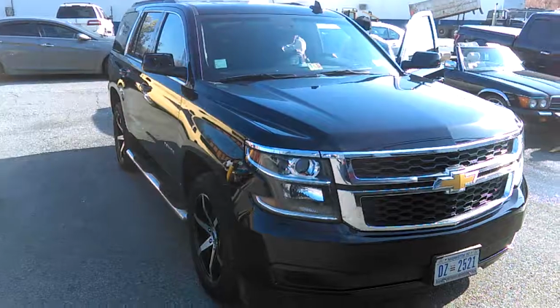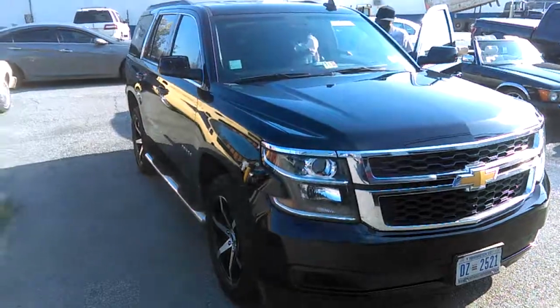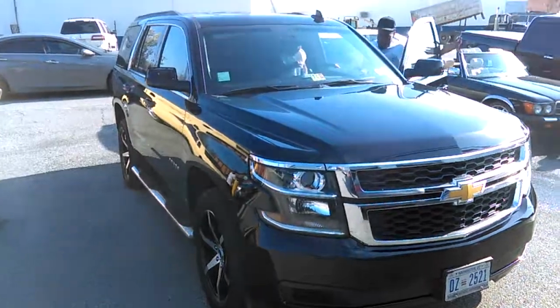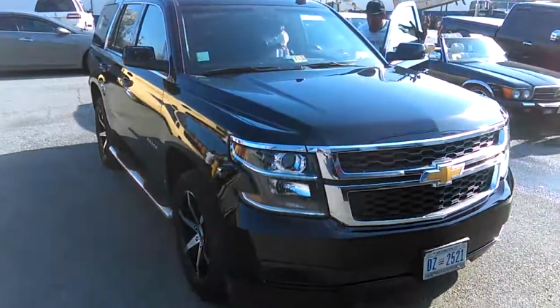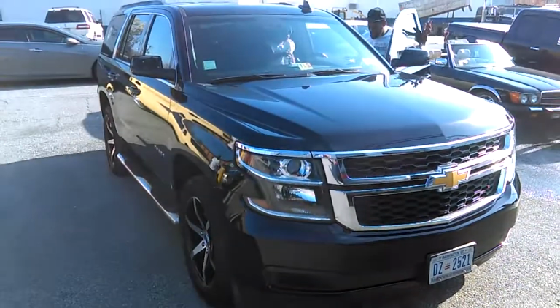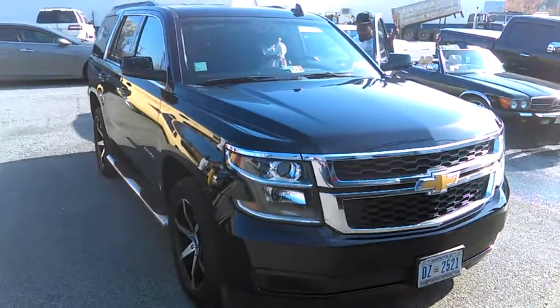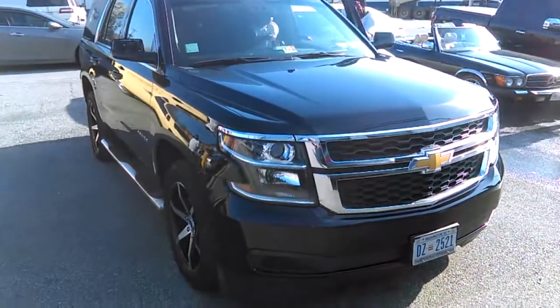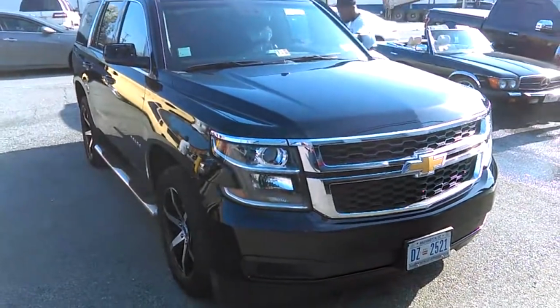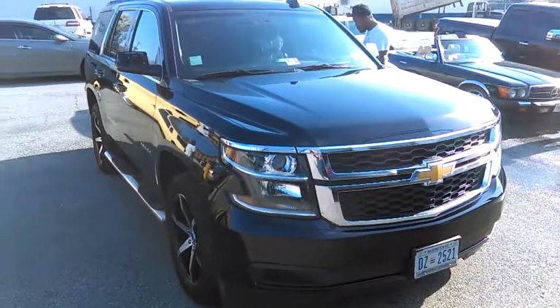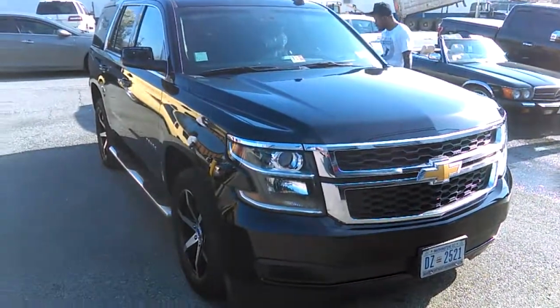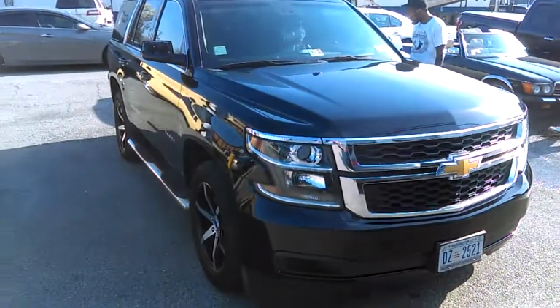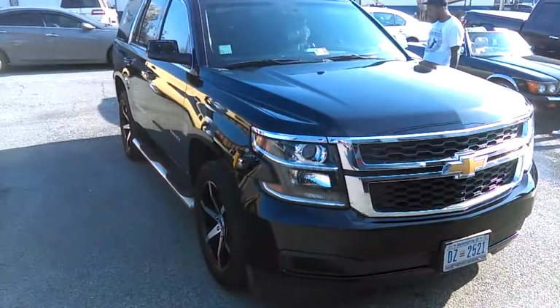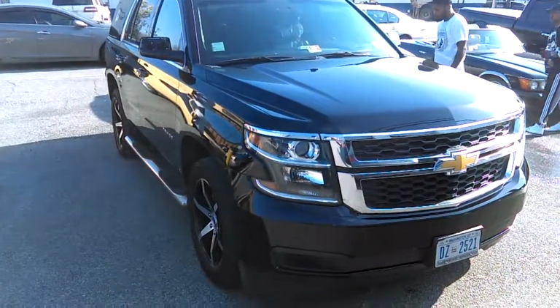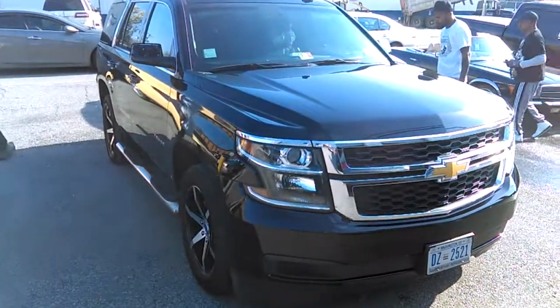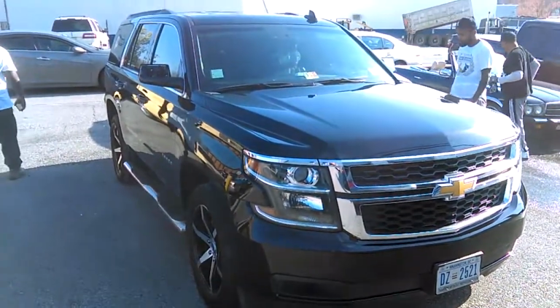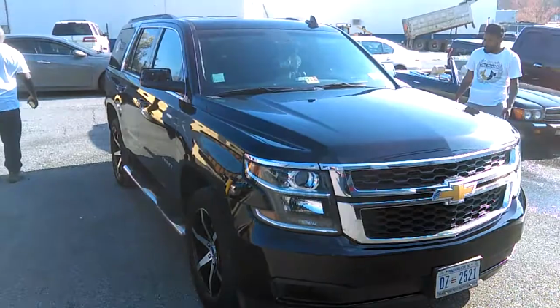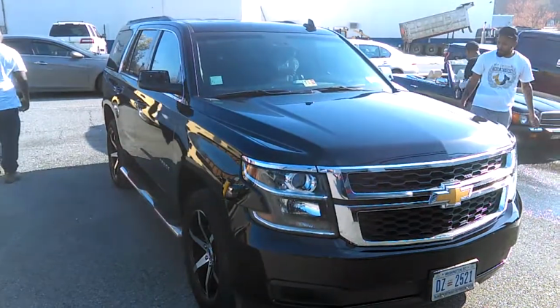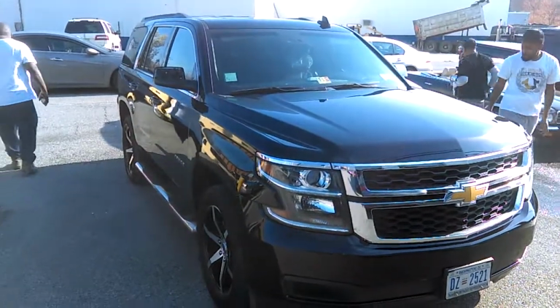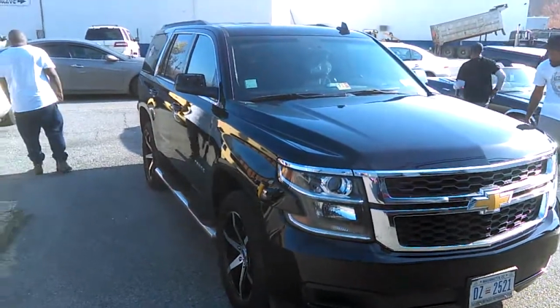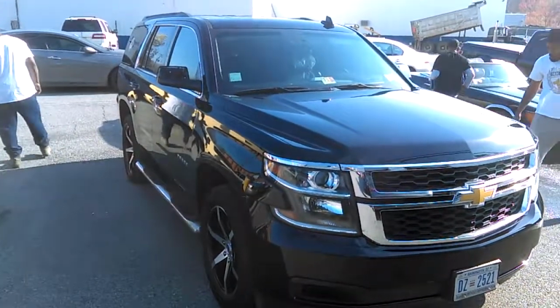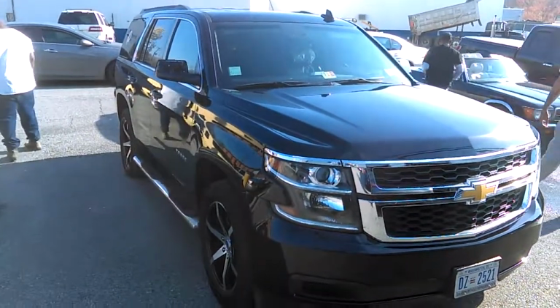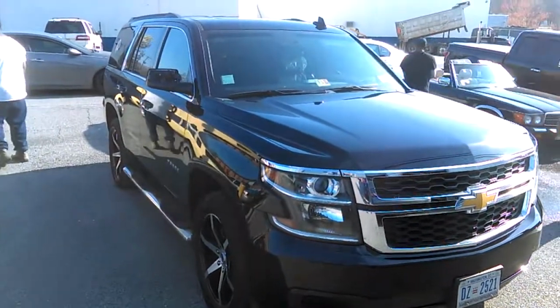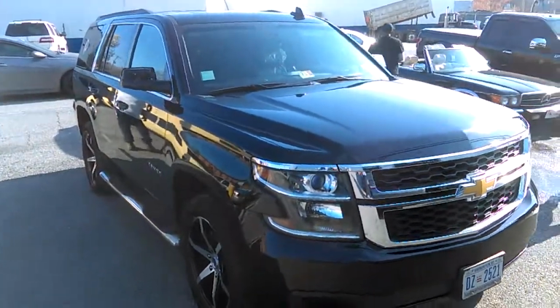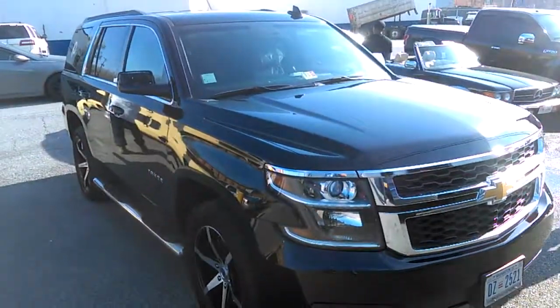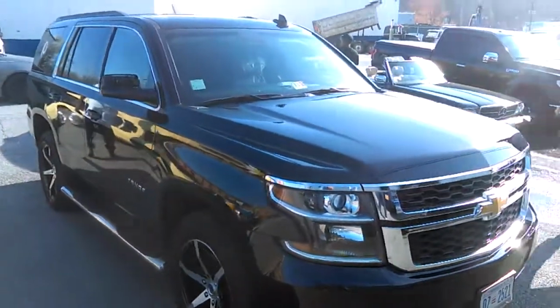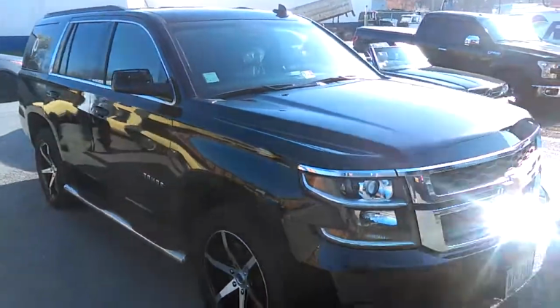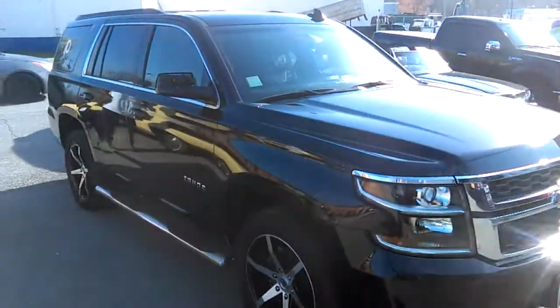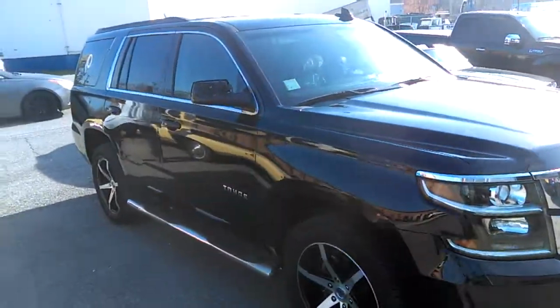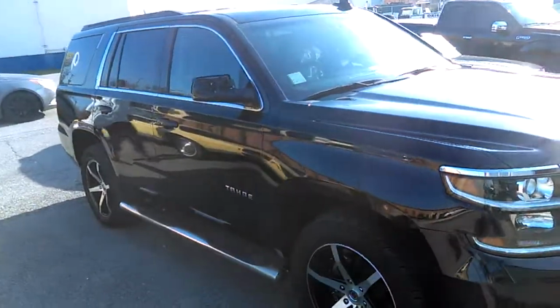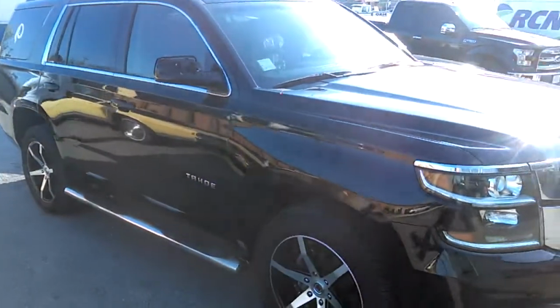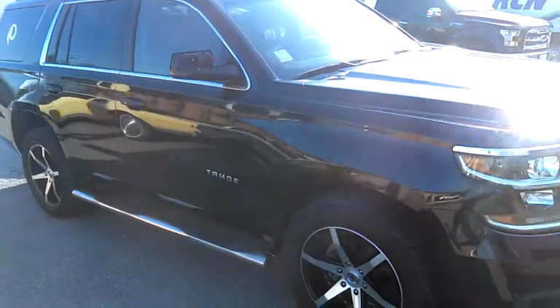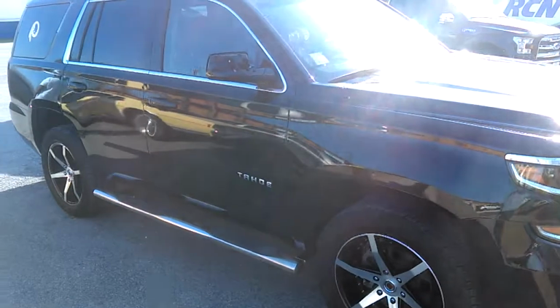Hey YouTube, this is Big A1, Mako Capital Heights, coming to you with another paint review — a 2016 Chevy Tahoe. Truck came in gloss black.